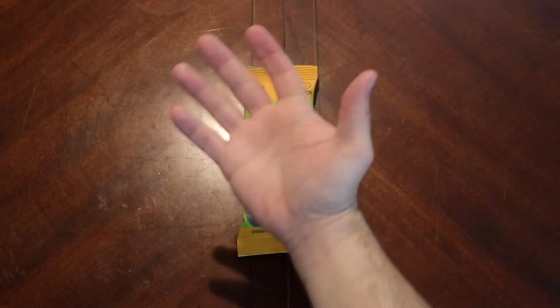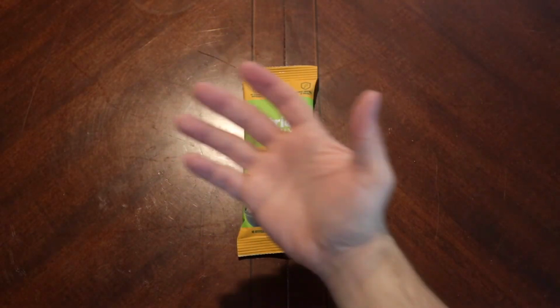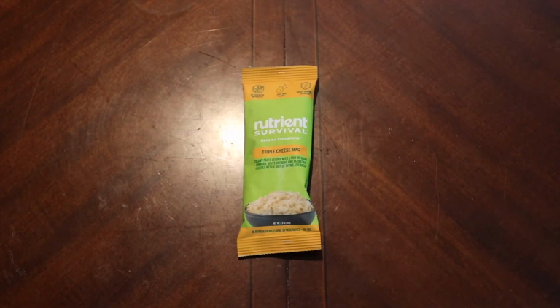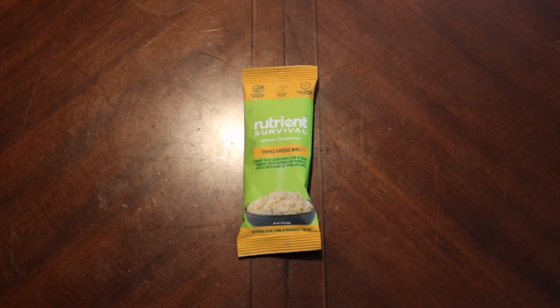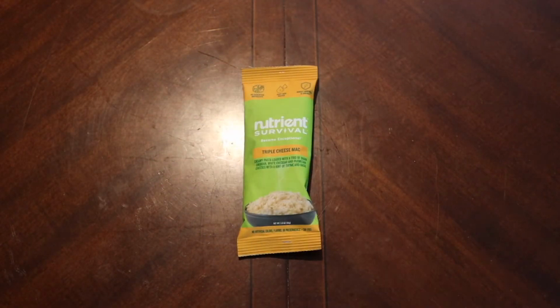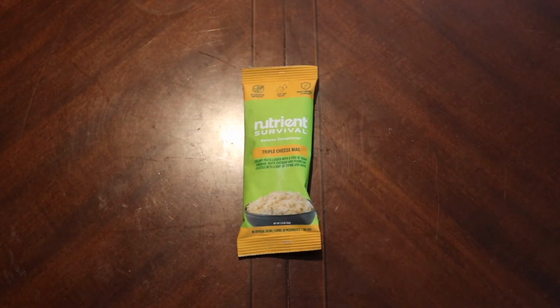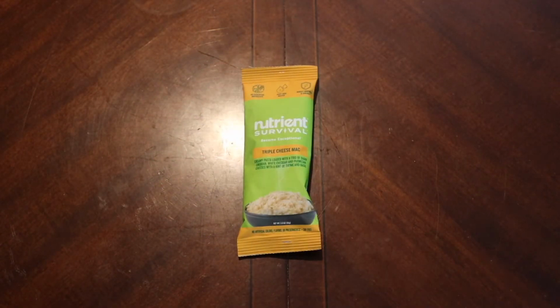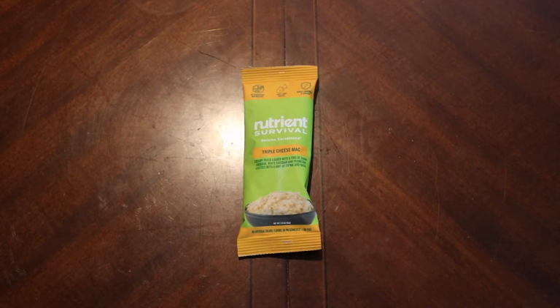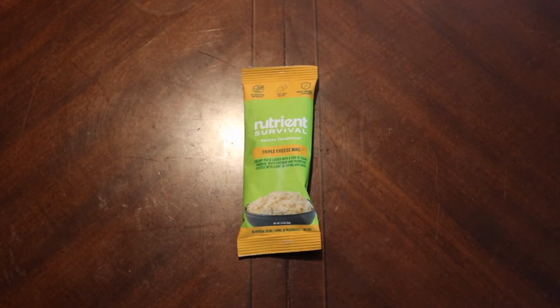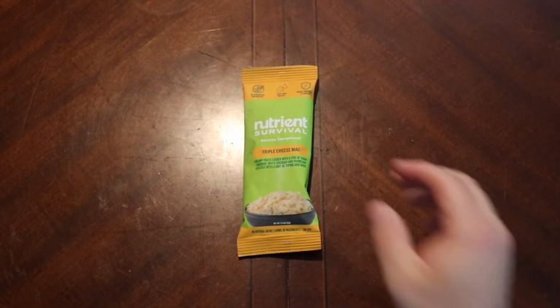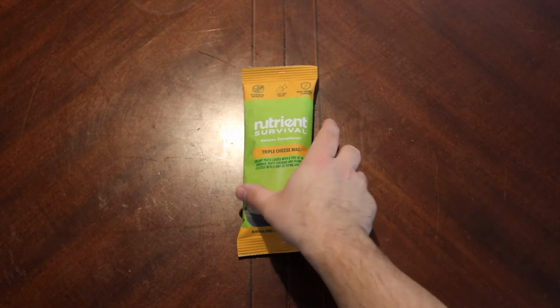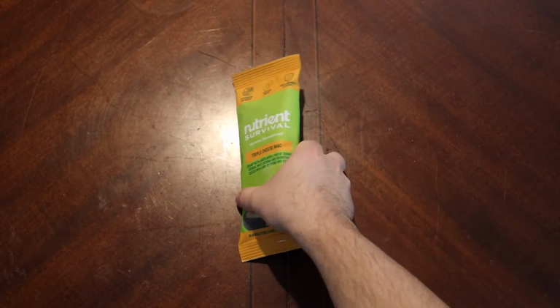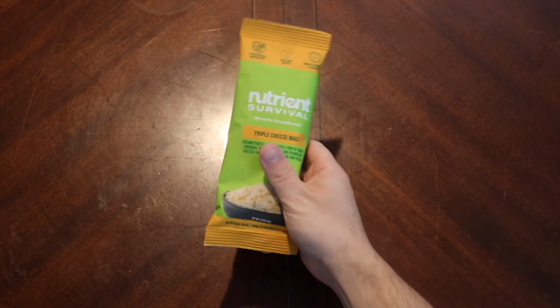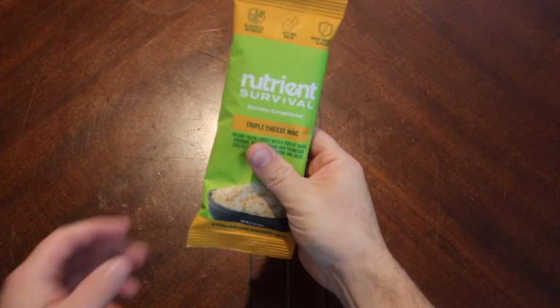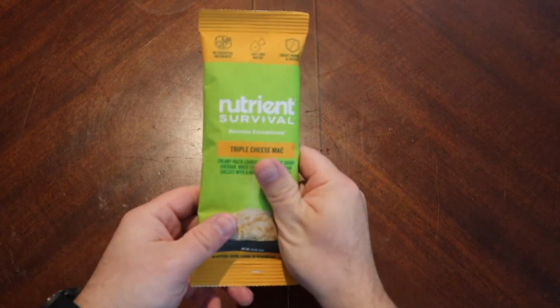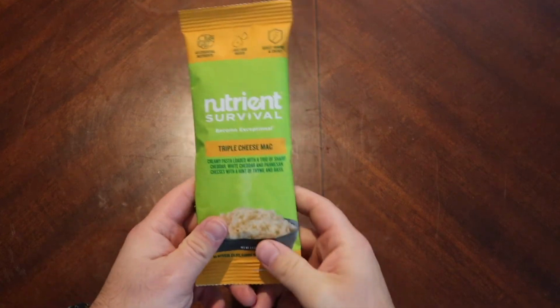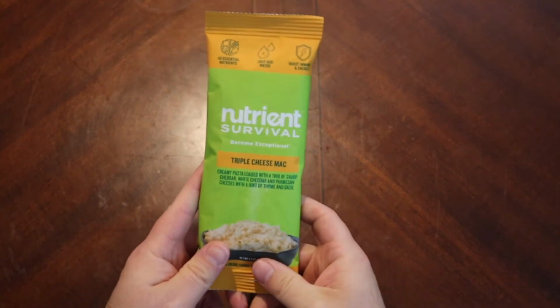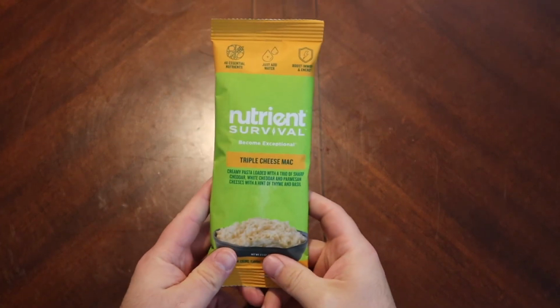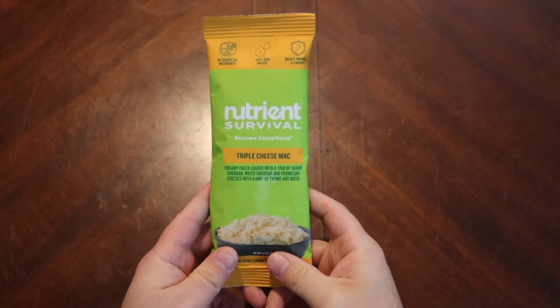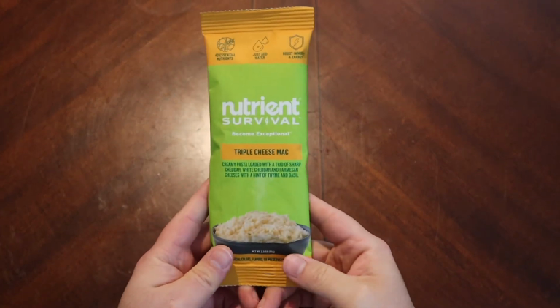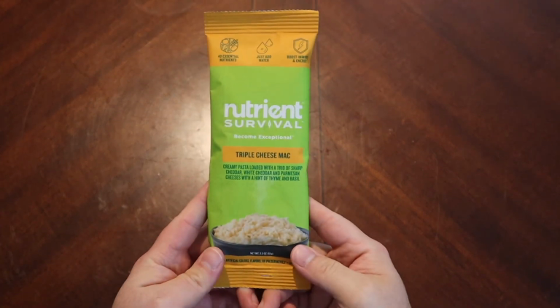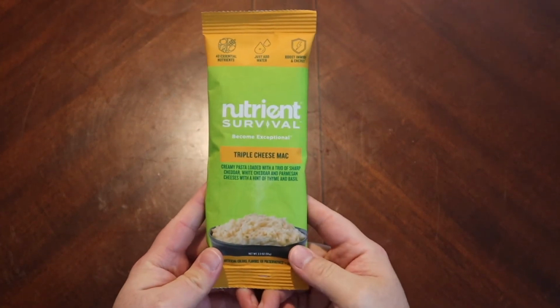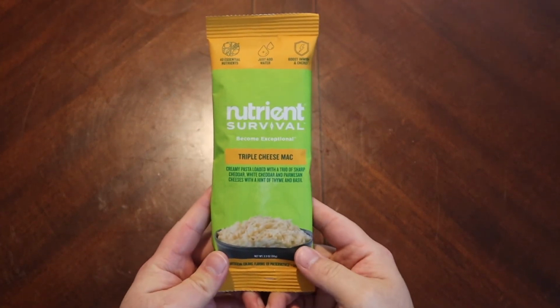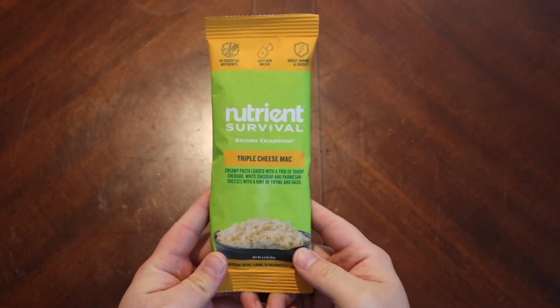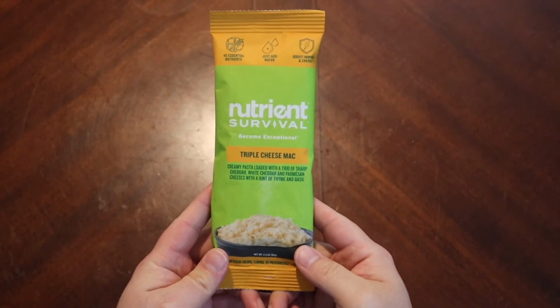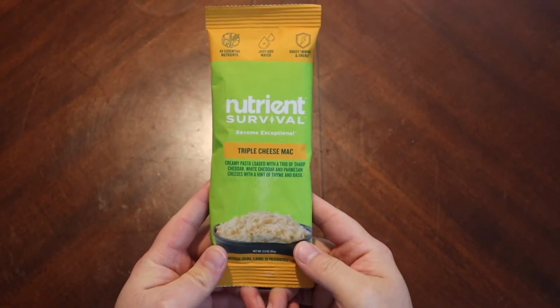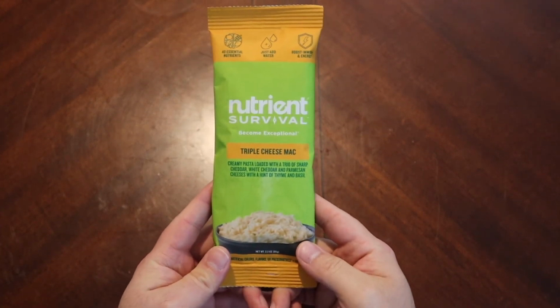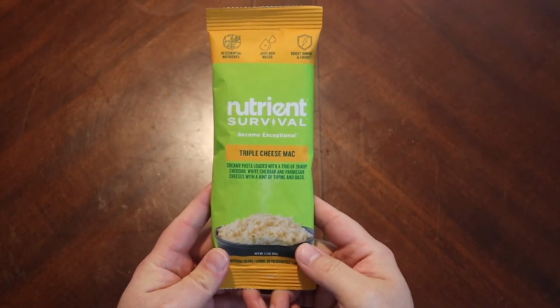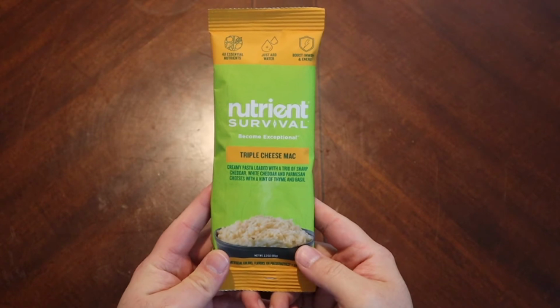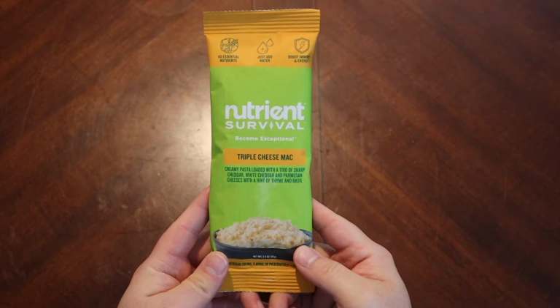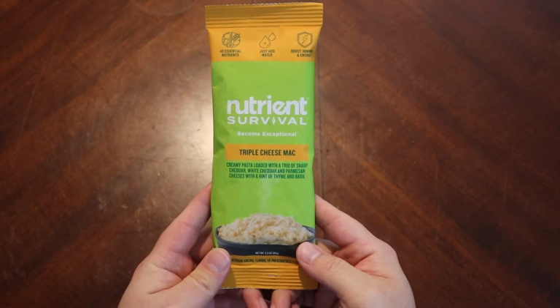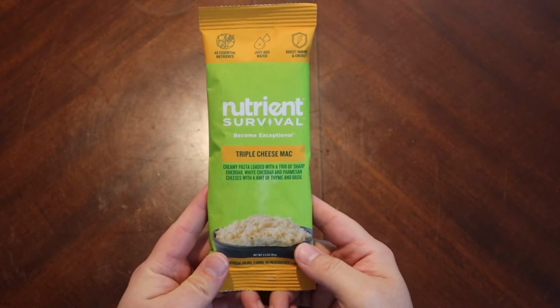Hello there everybody, hopefully you guys are all doing well. Today we are going to look at another offering from Nutrient Survival. This is their Triple Cheese Mac.